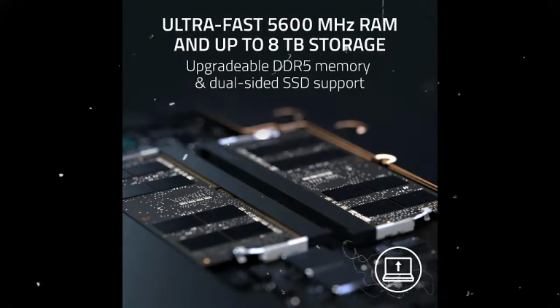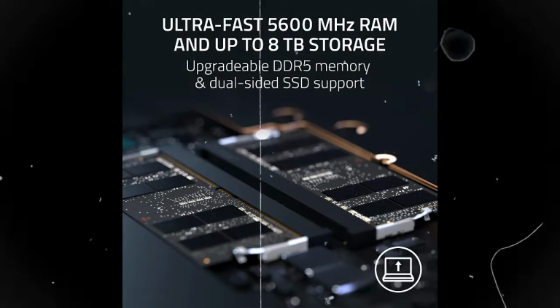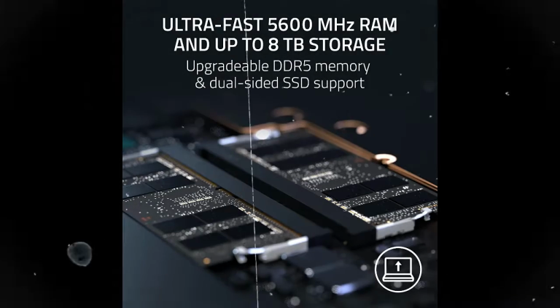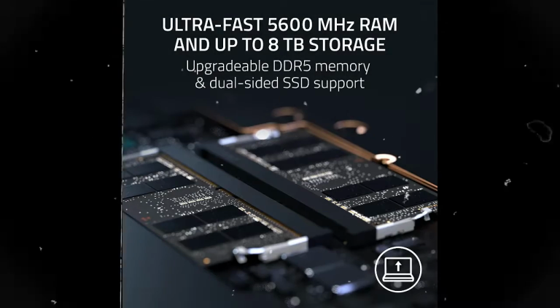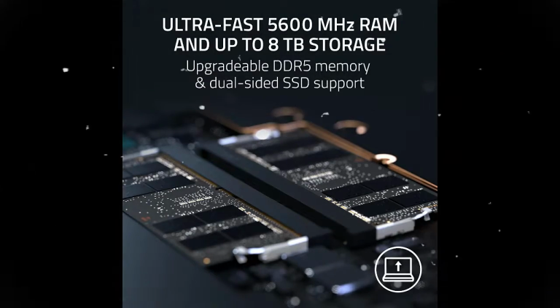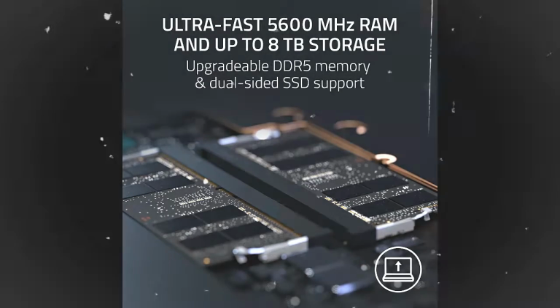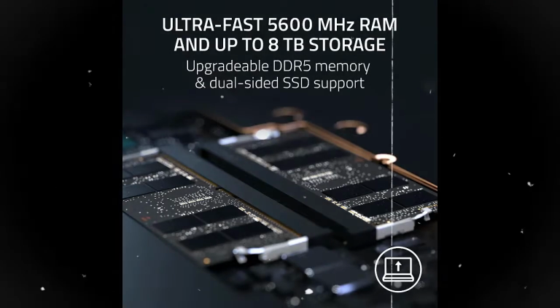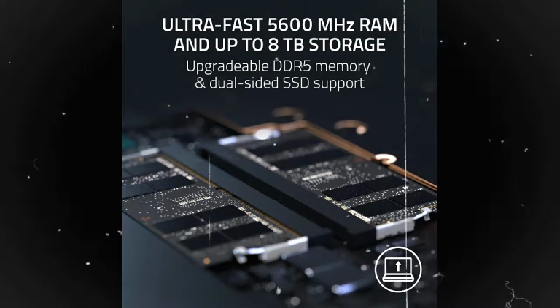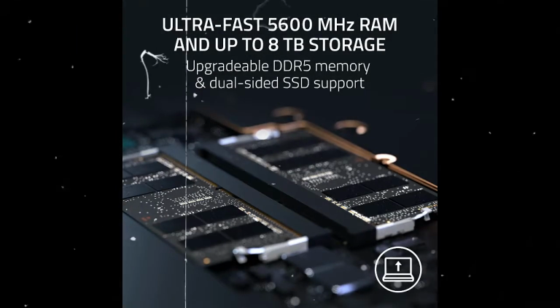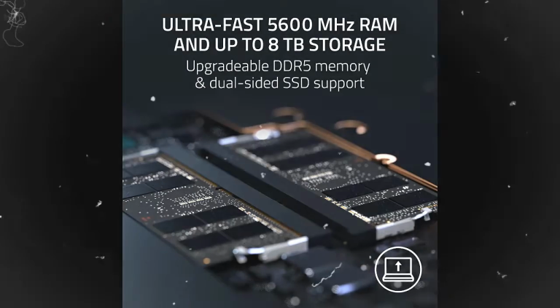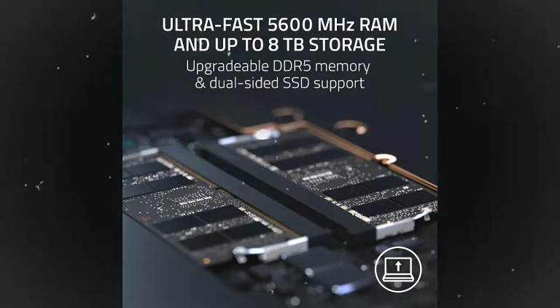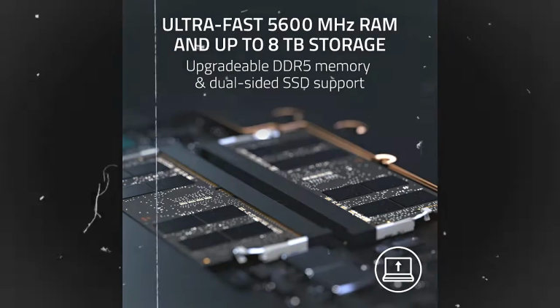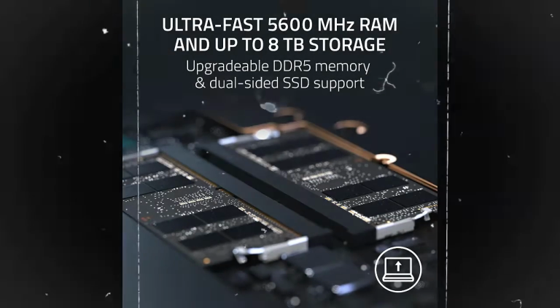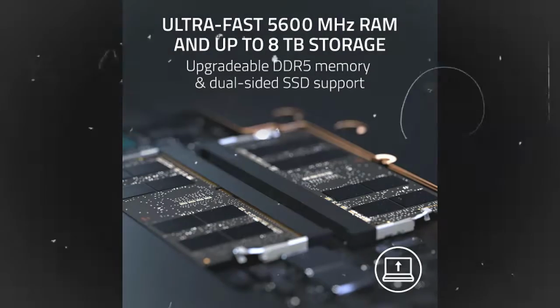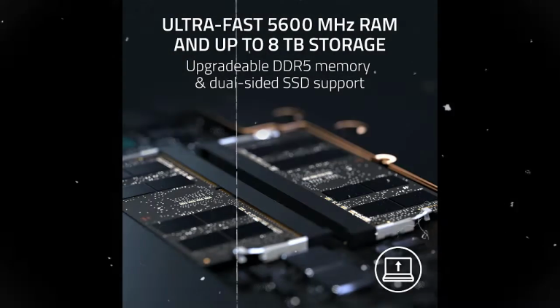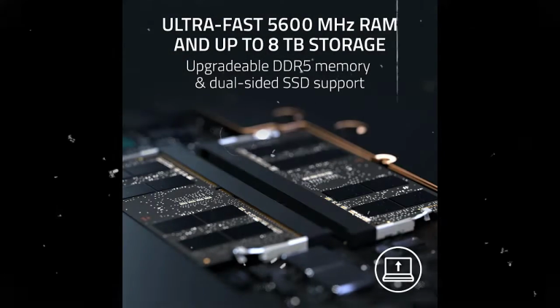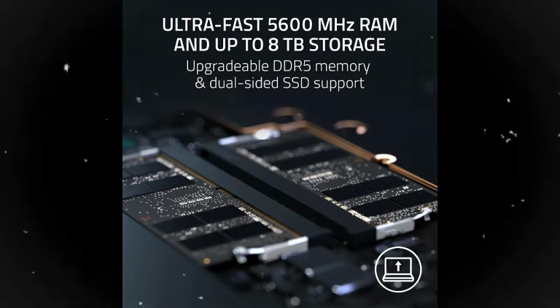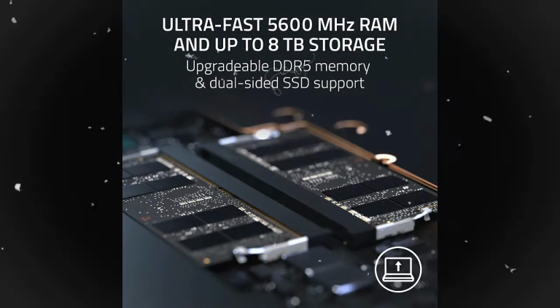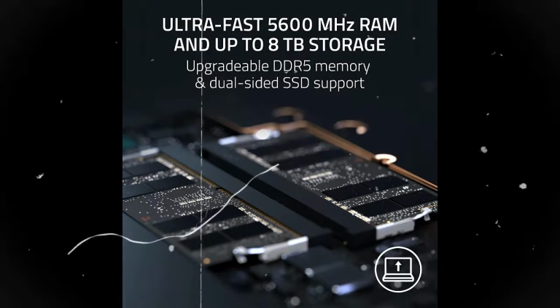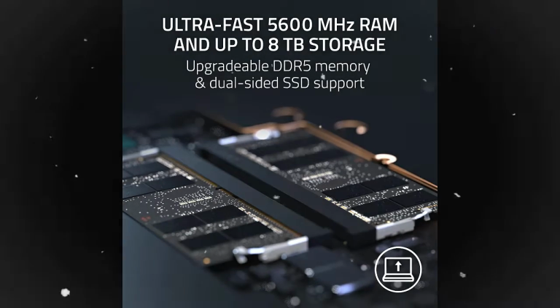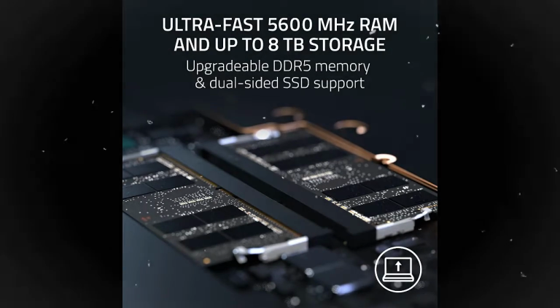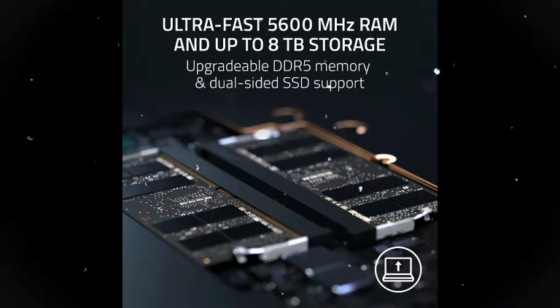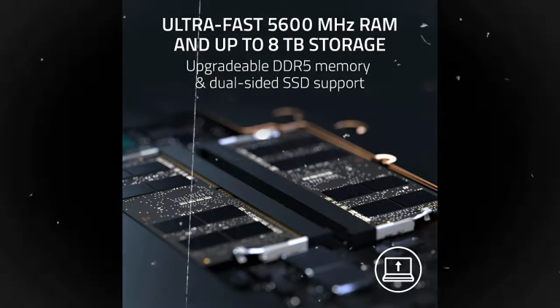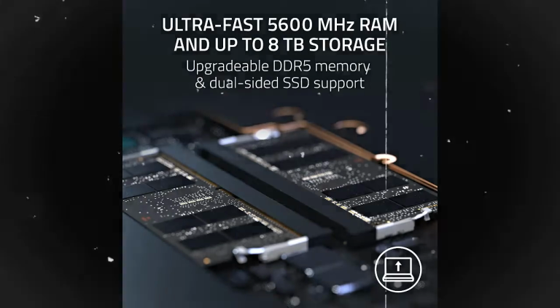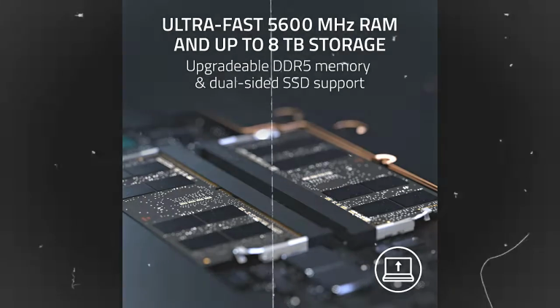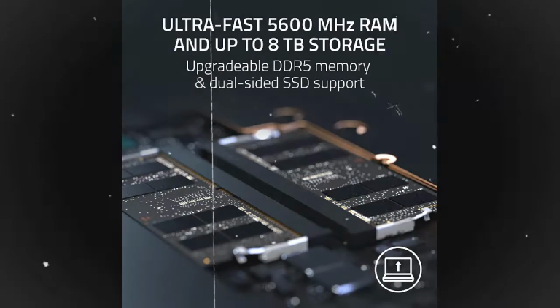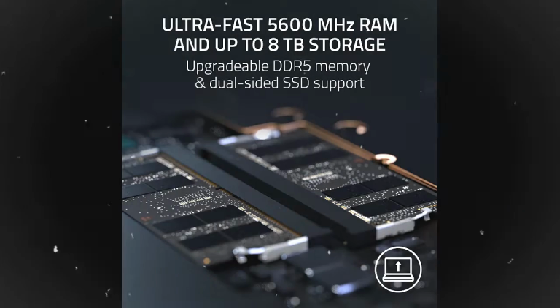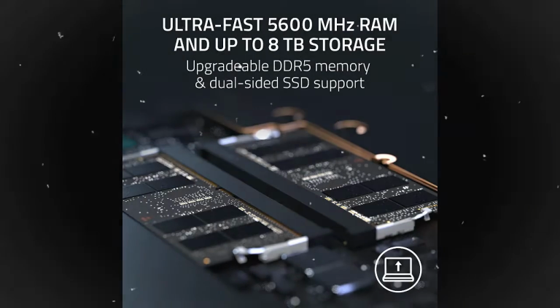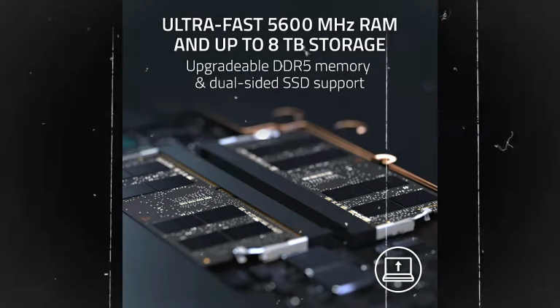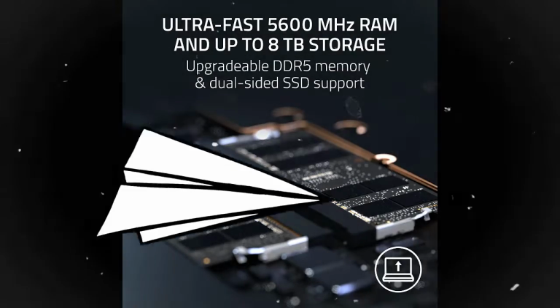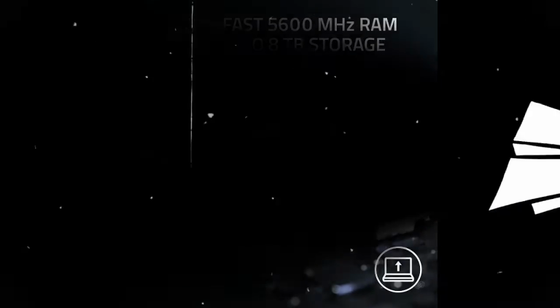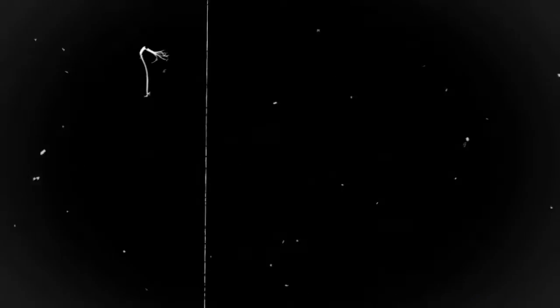Experience insanely quick load times for seamless gaming and content creation. Easily add more memory and storage for up to 64GB of RAM, with M.2 slots compatible with dual-sided NVMe drives.